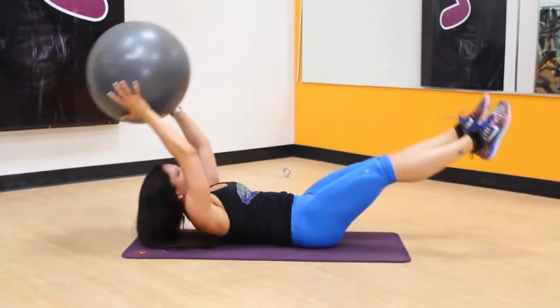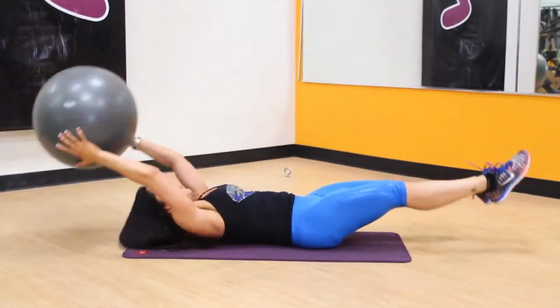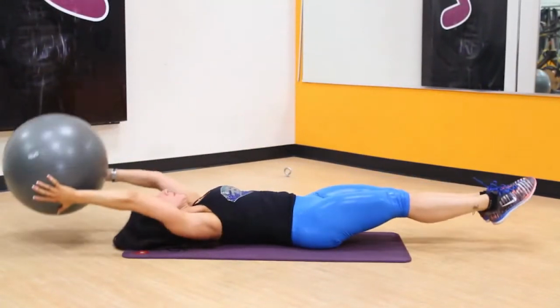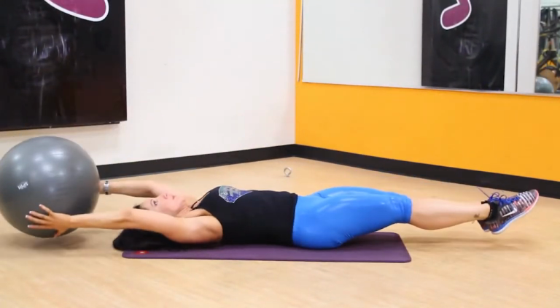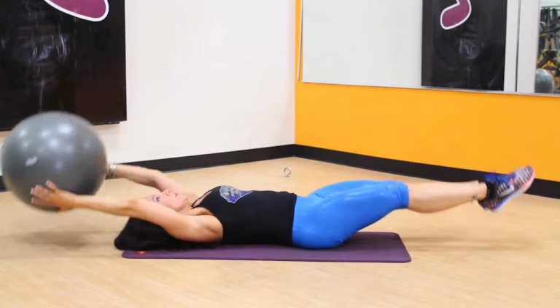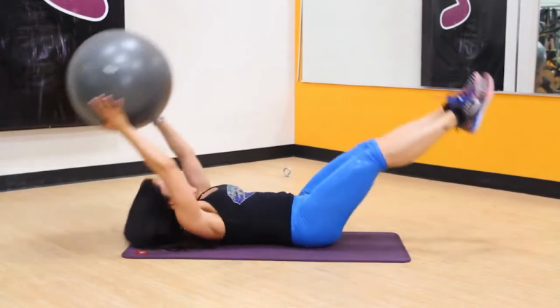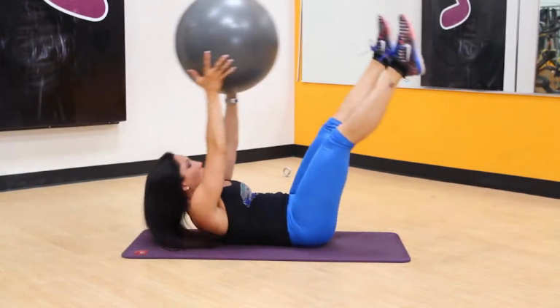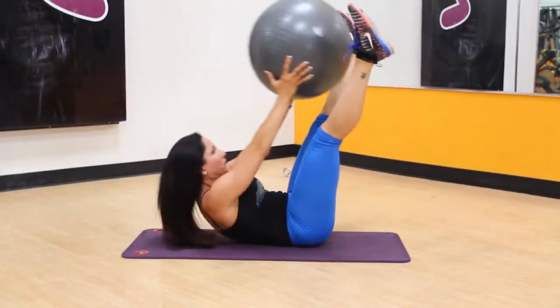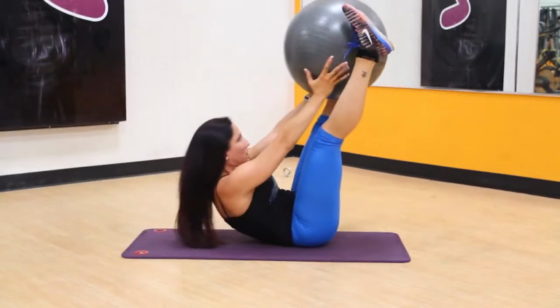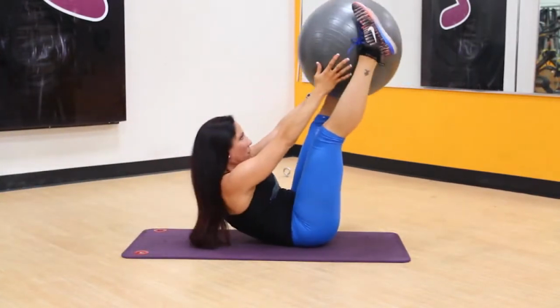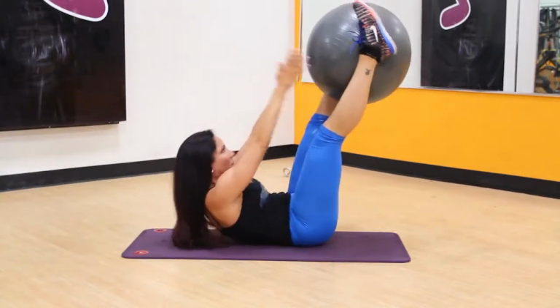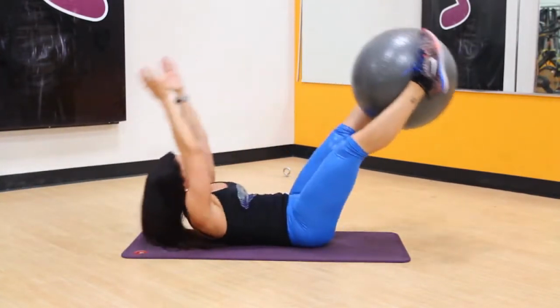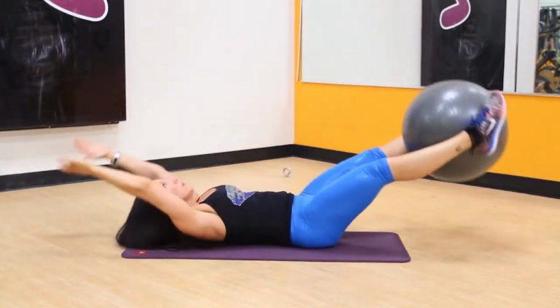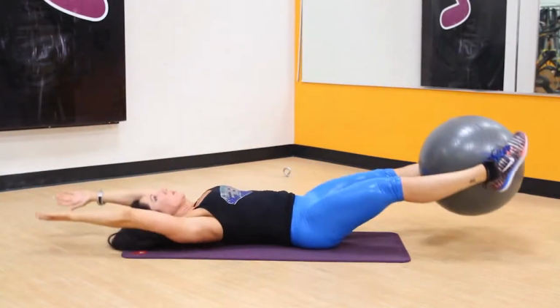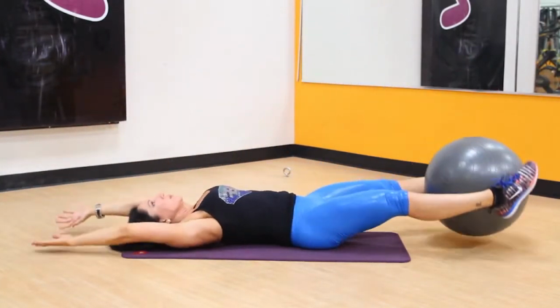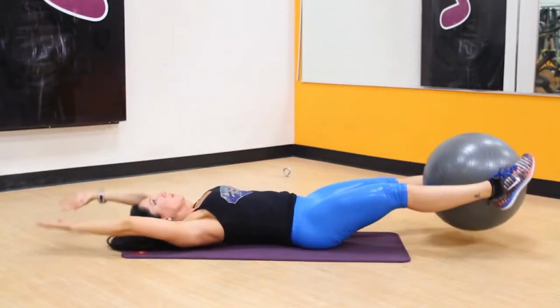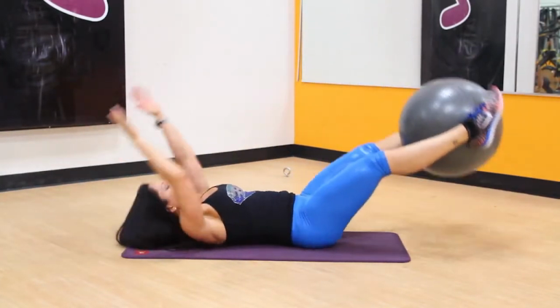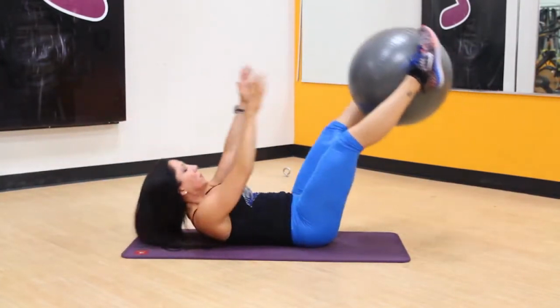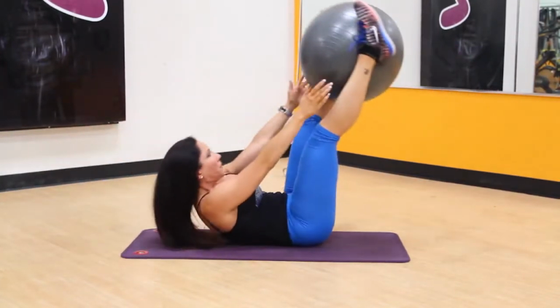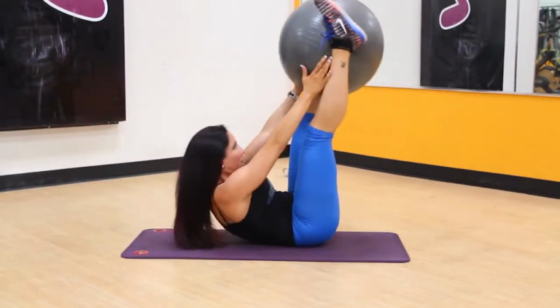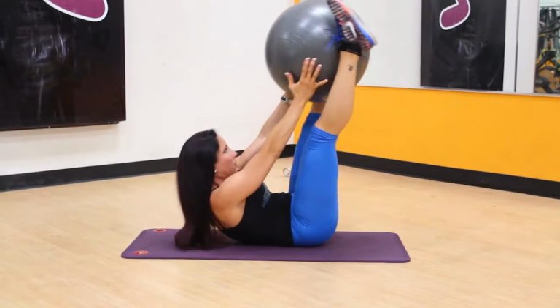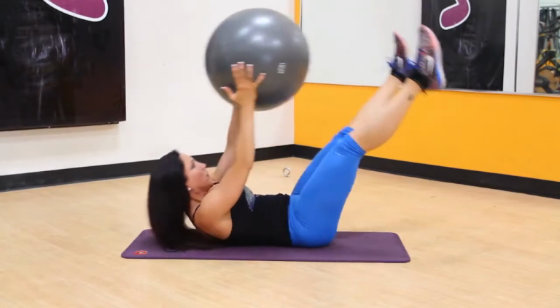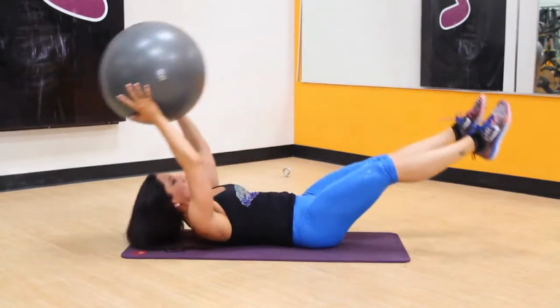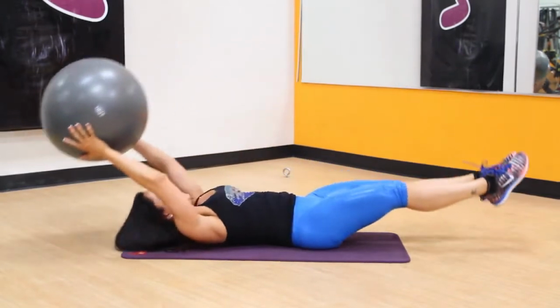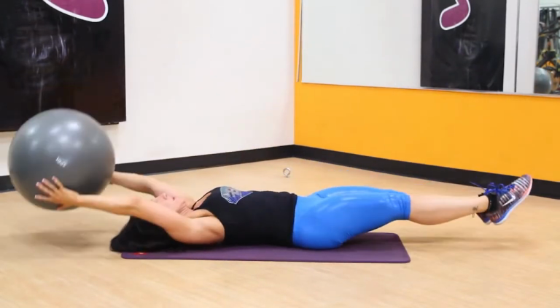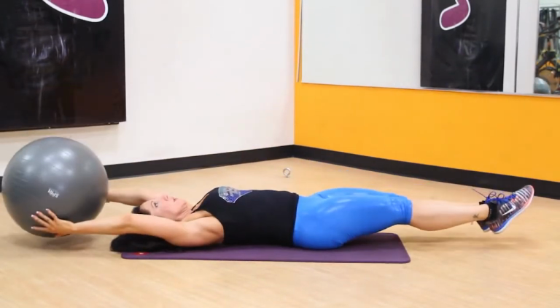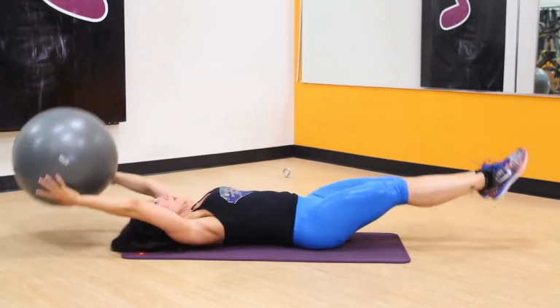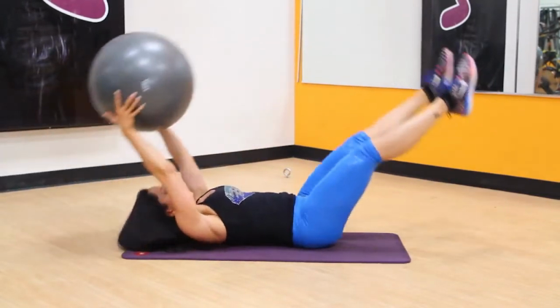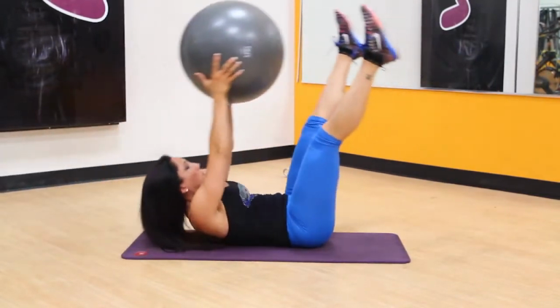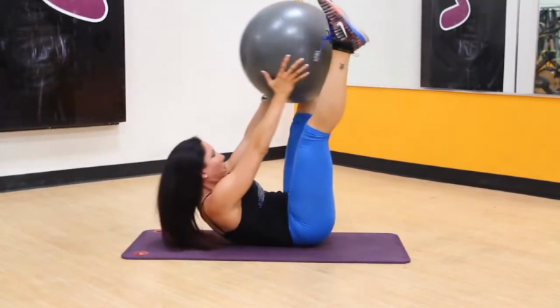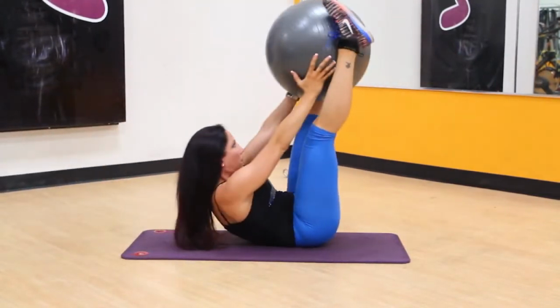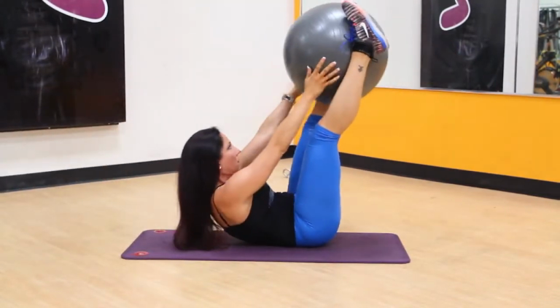In one motion, brace your core and lift your arms and legs off the ground, placing the ball between your feet. Squeeze the ball with your legs and lower your arms and legs back to the floor.